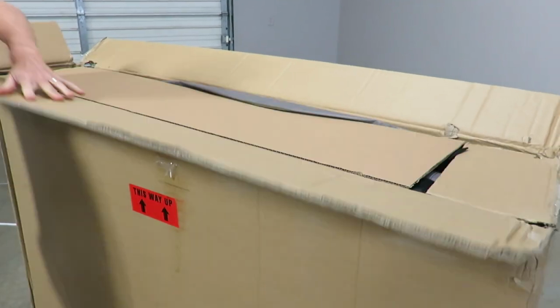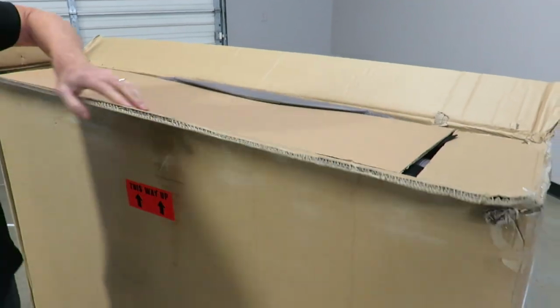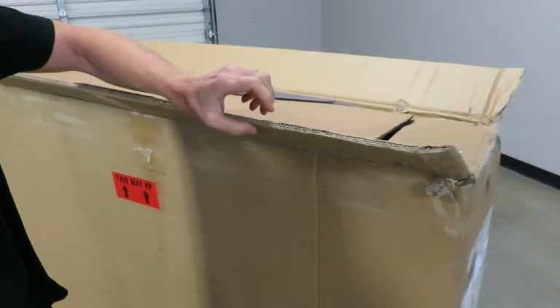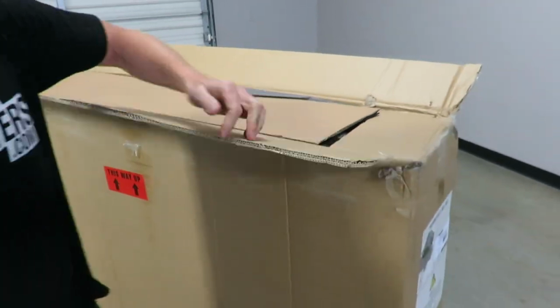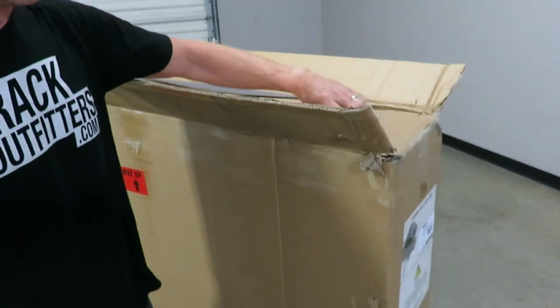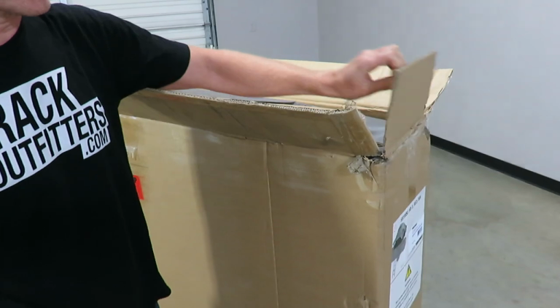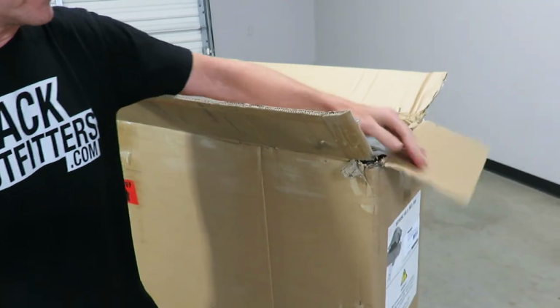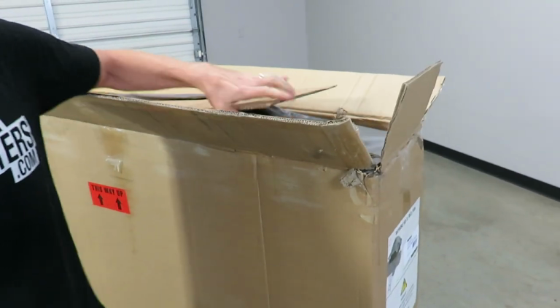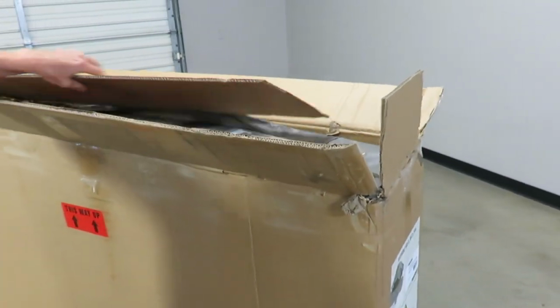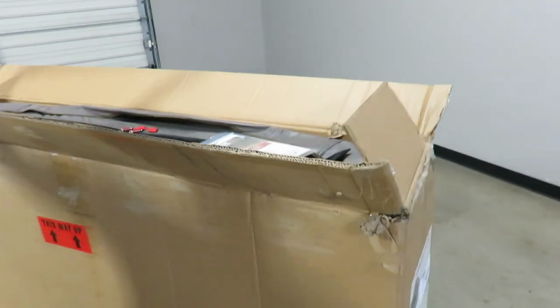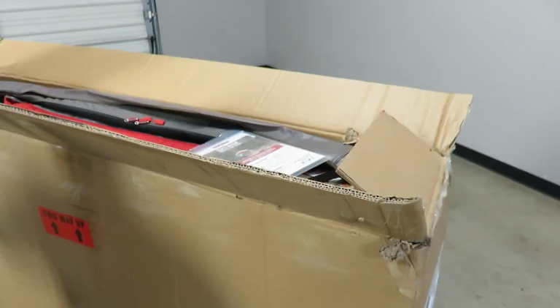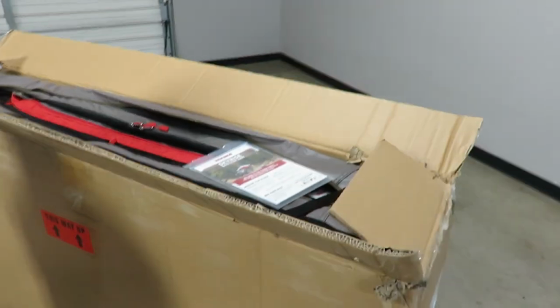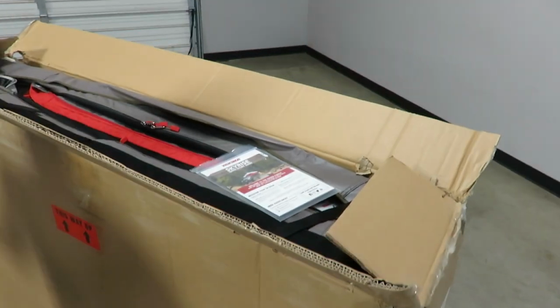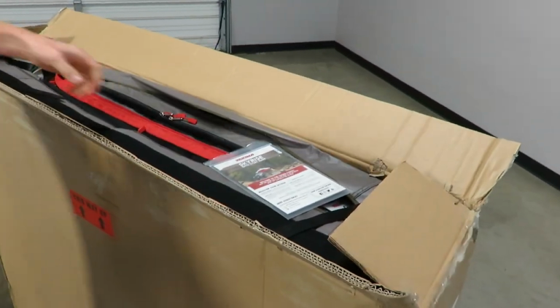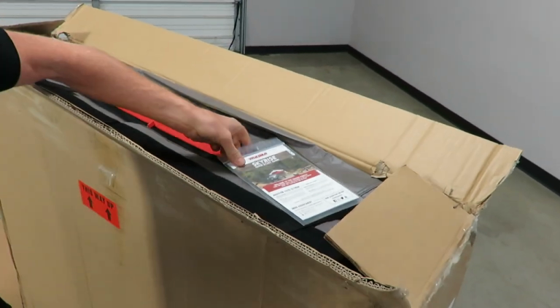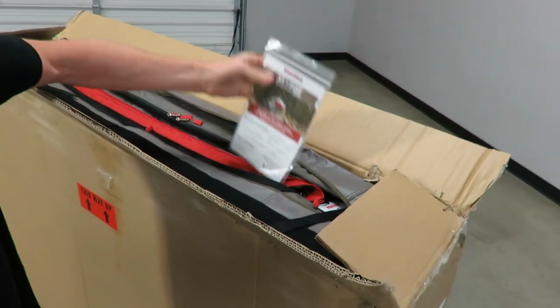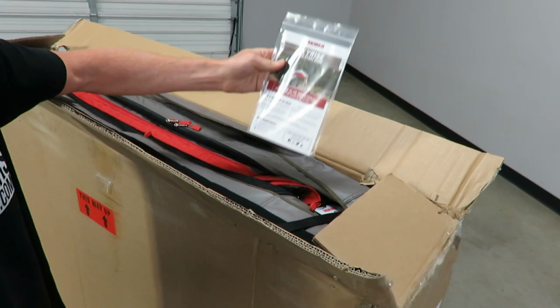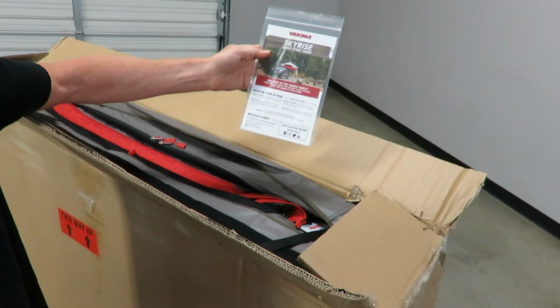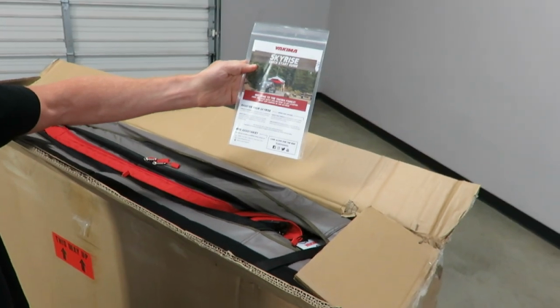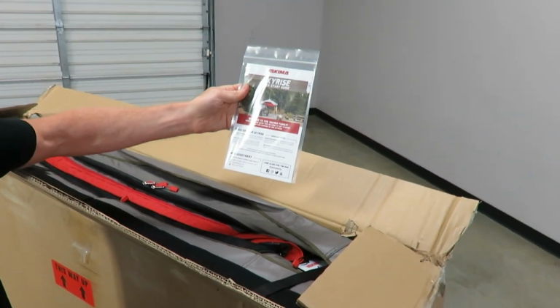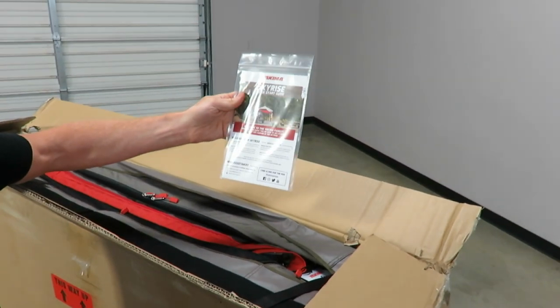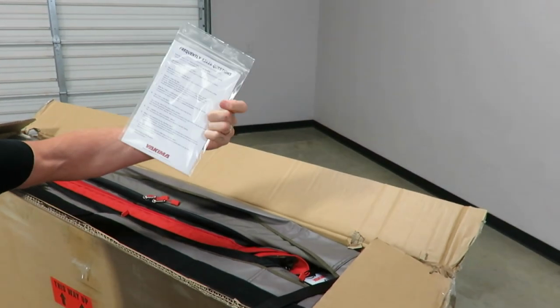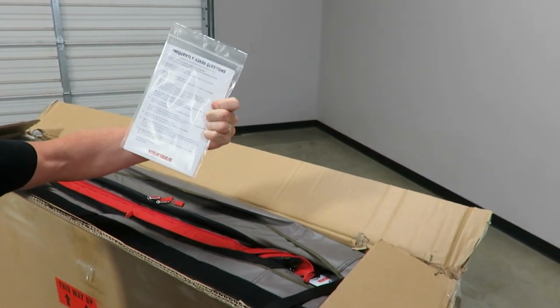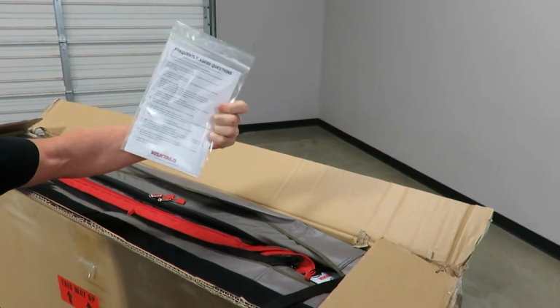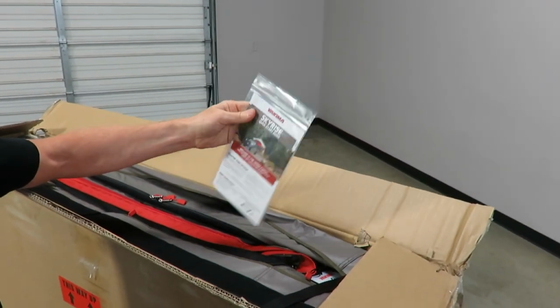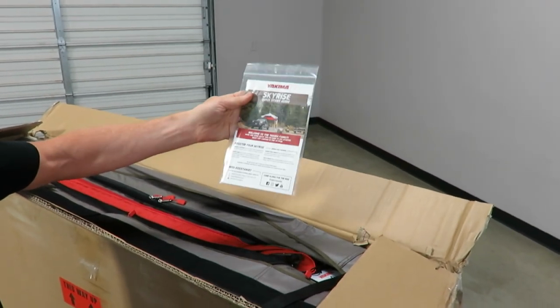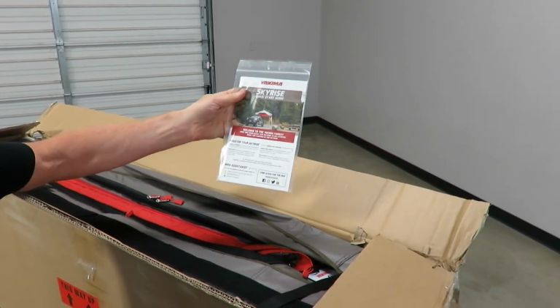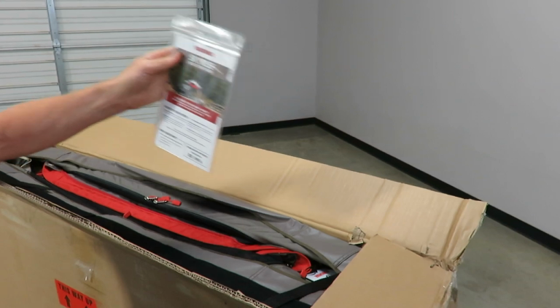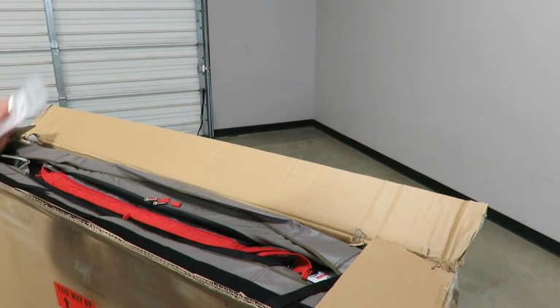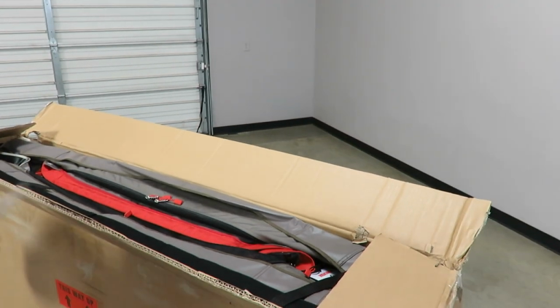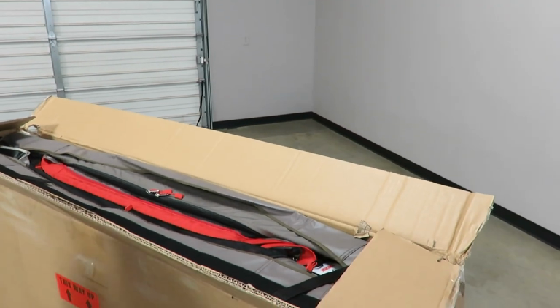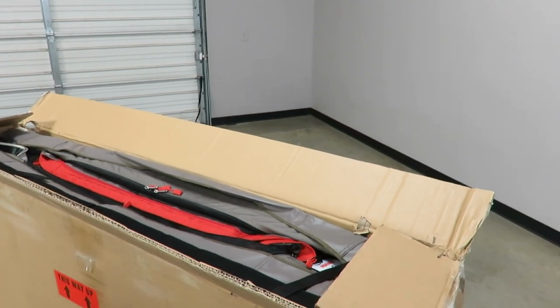We've got extra heavy-duty cardboard here for protection. The first thing we see is your quick start guide for the tent and FAQ. I'll set that aside.